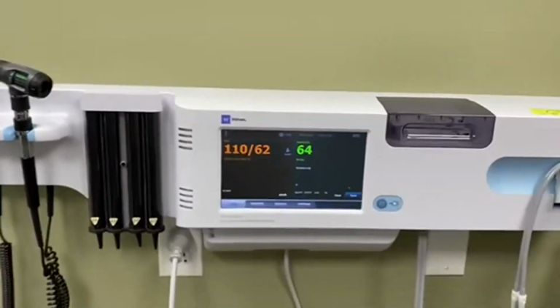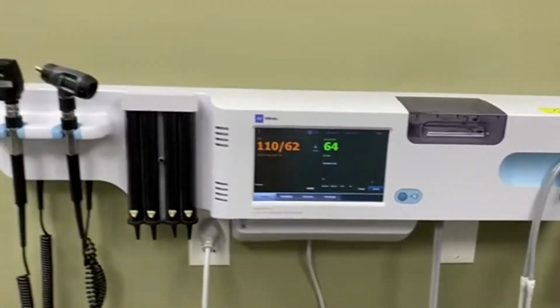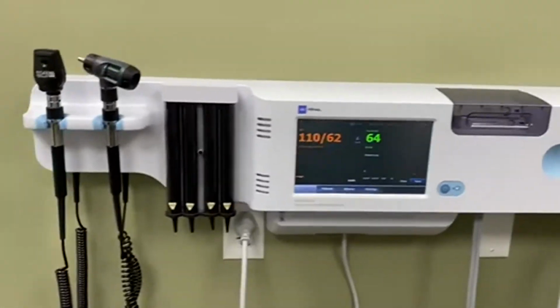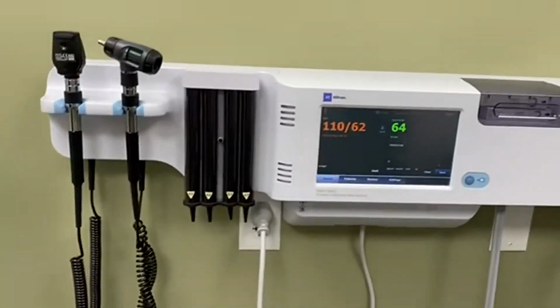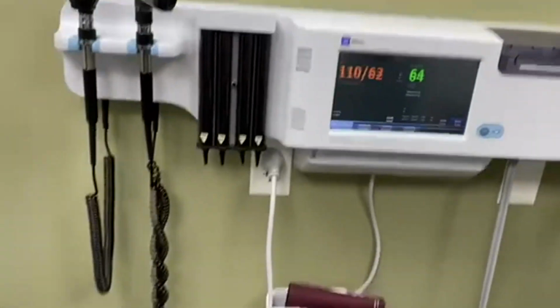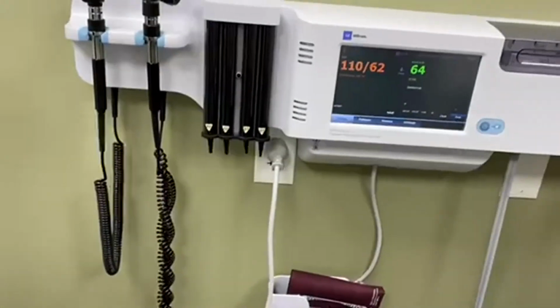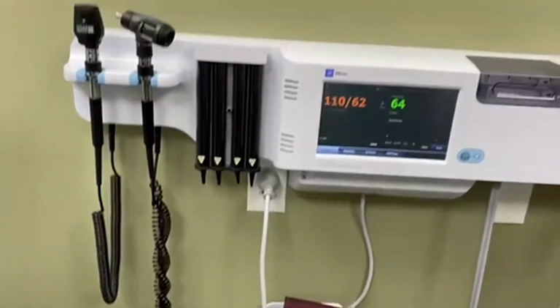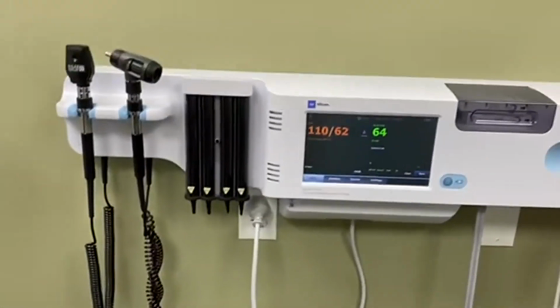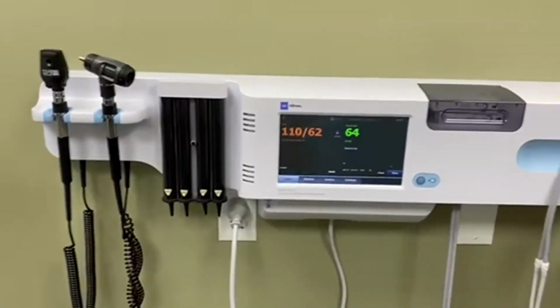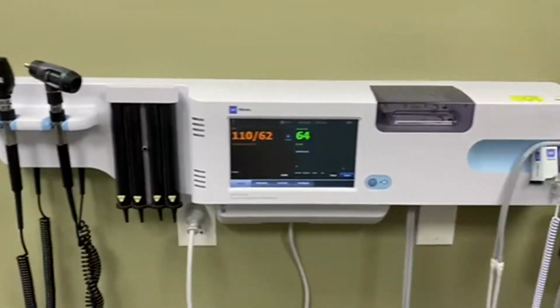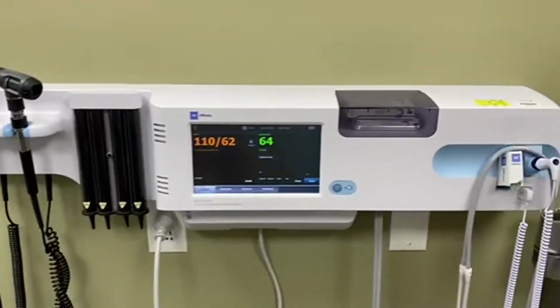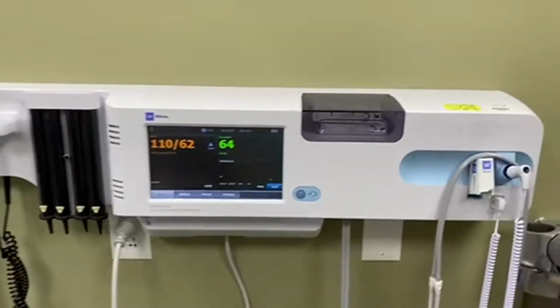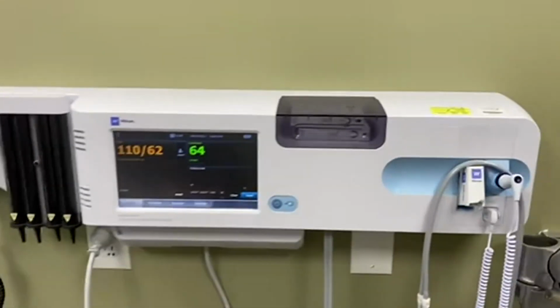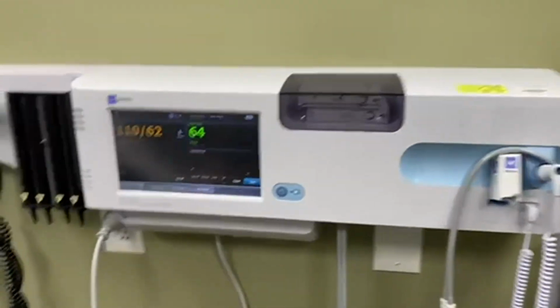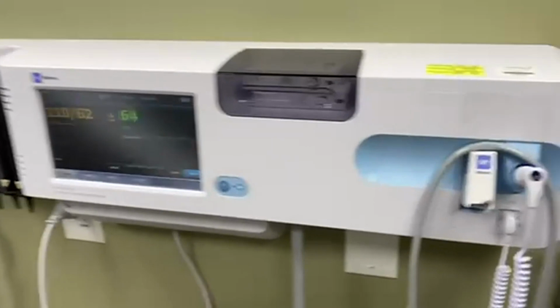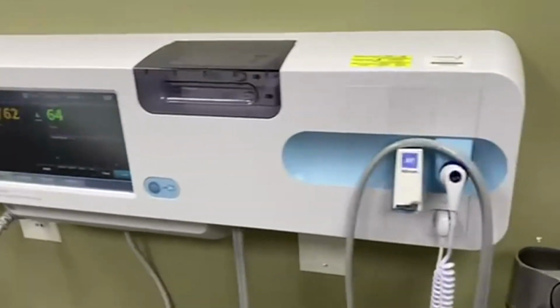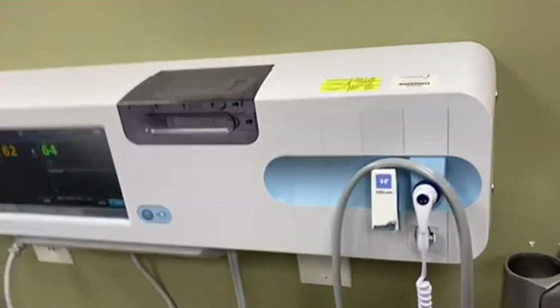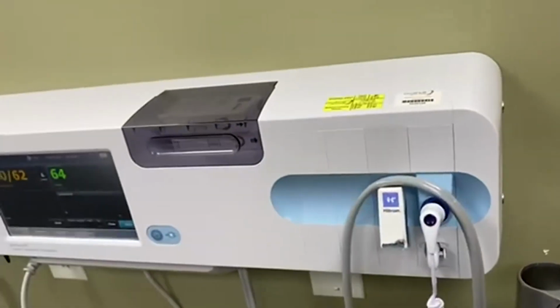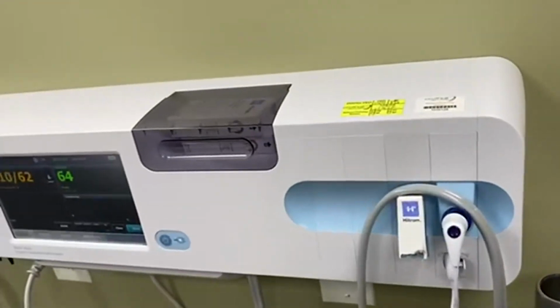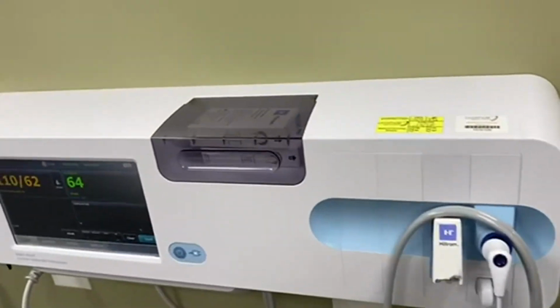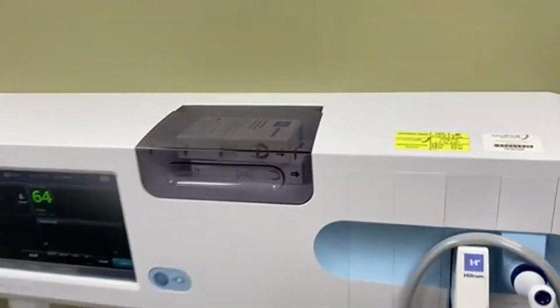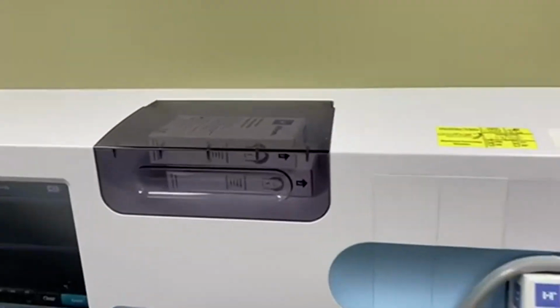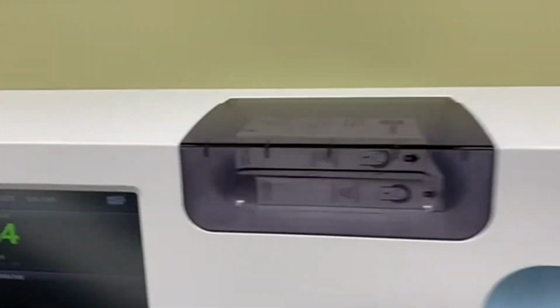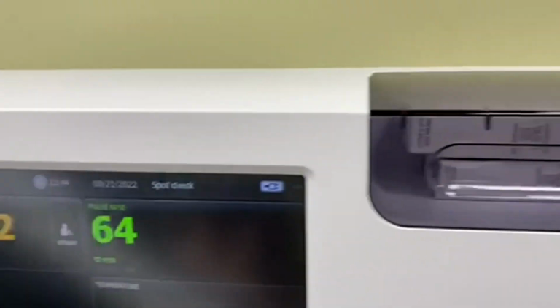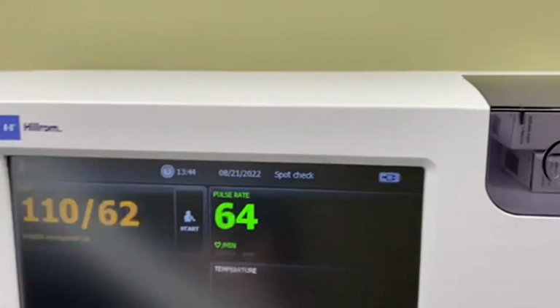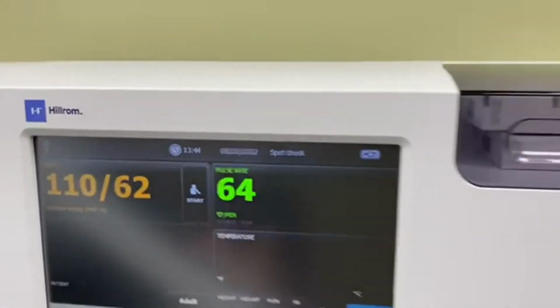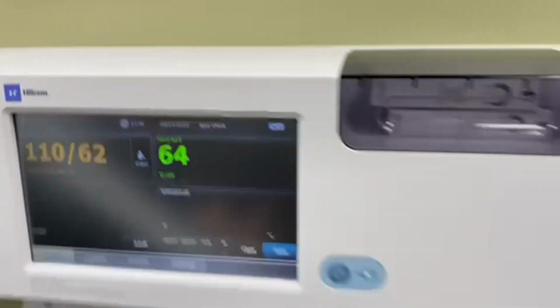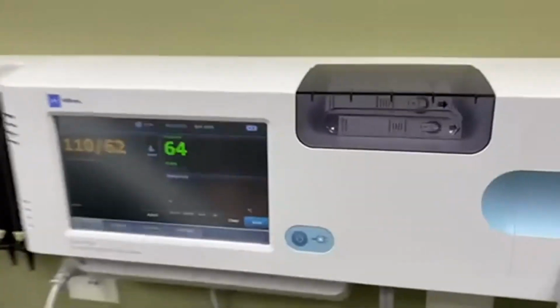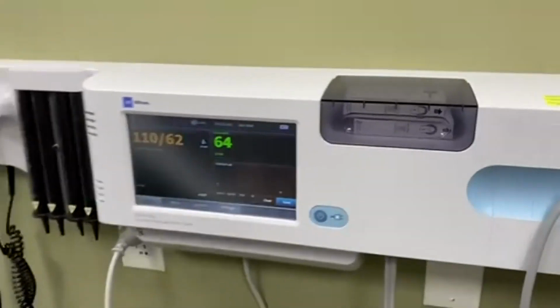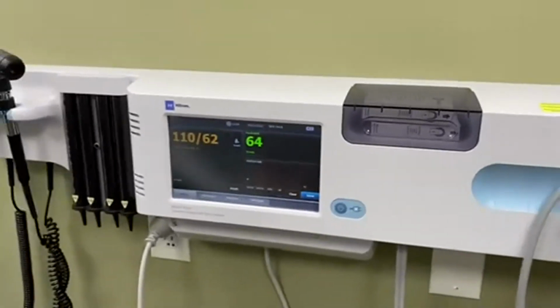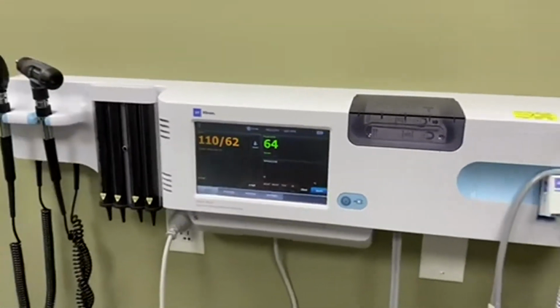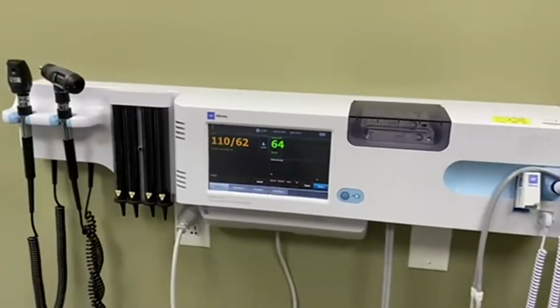It's all right at the same level and within arm's reach, so it makes the check-in process and examinations really, really fast and easy.